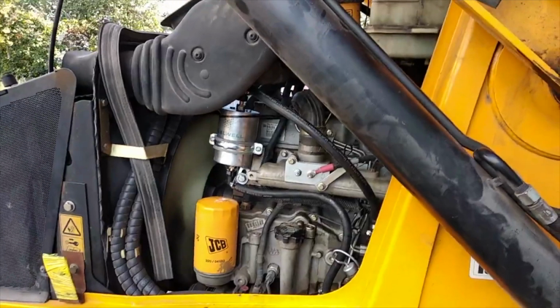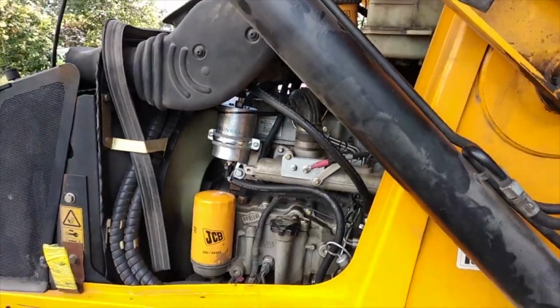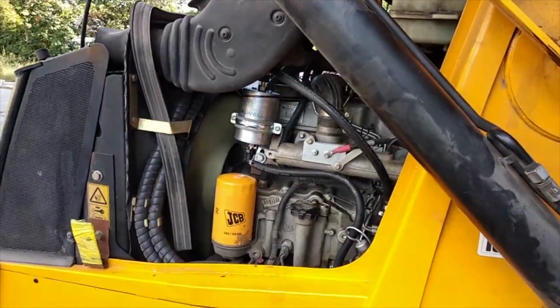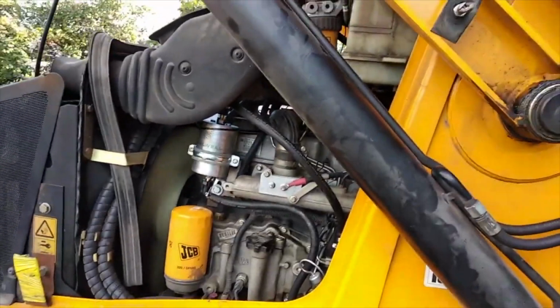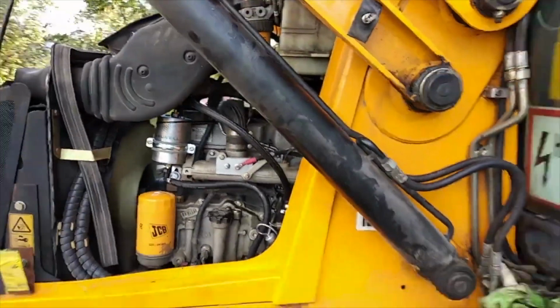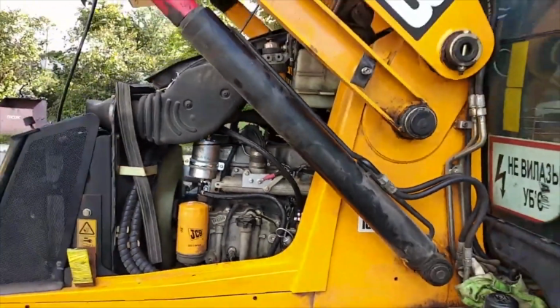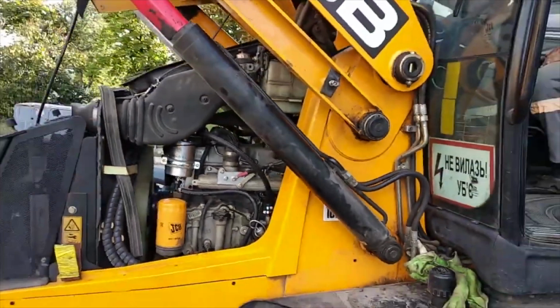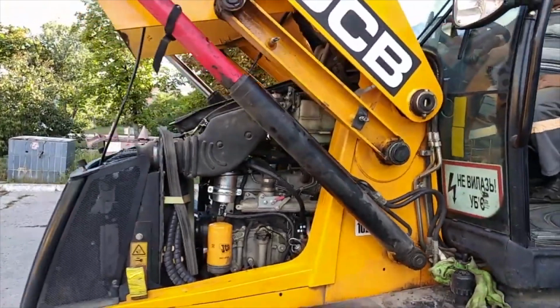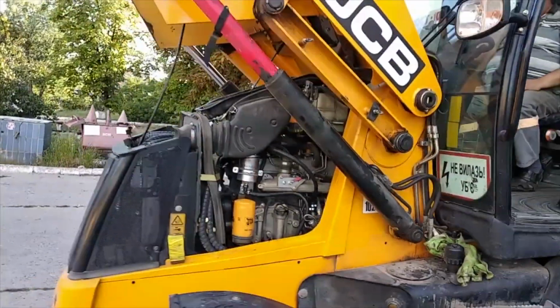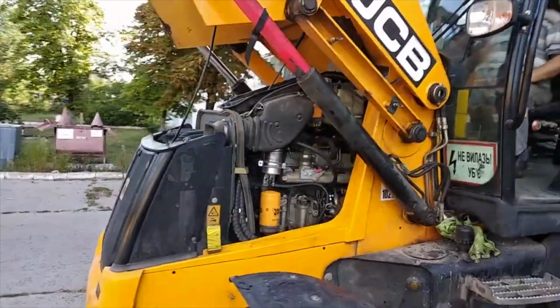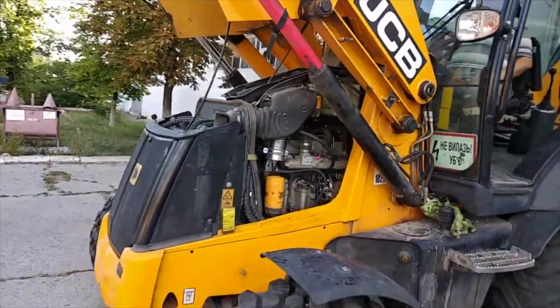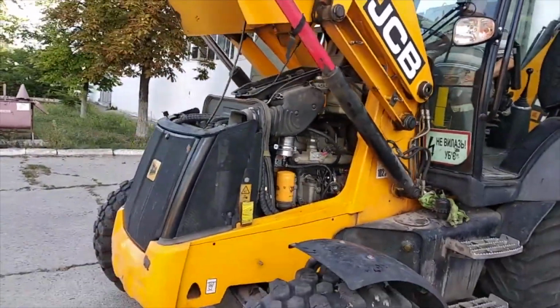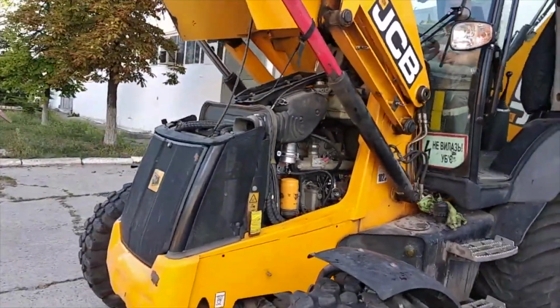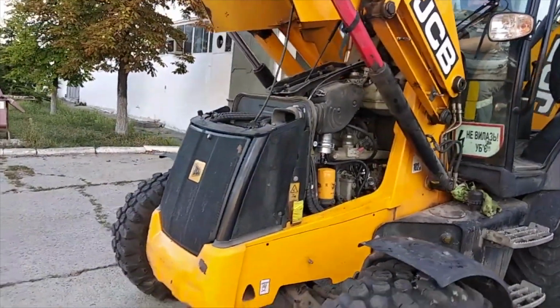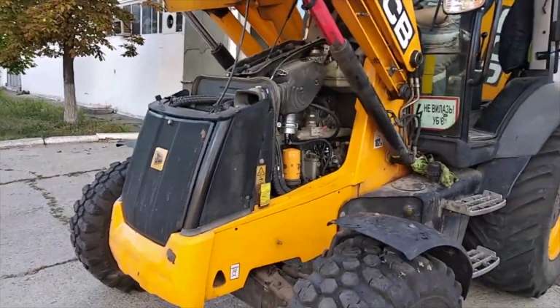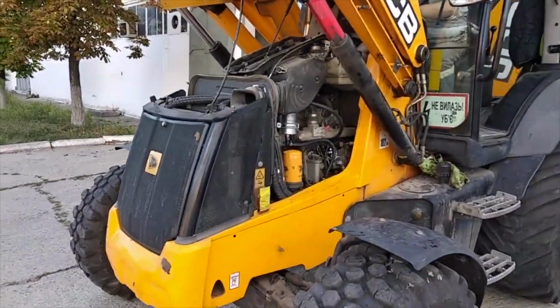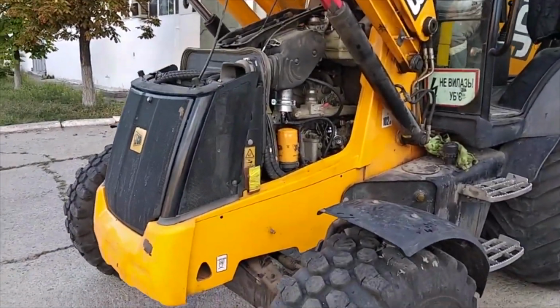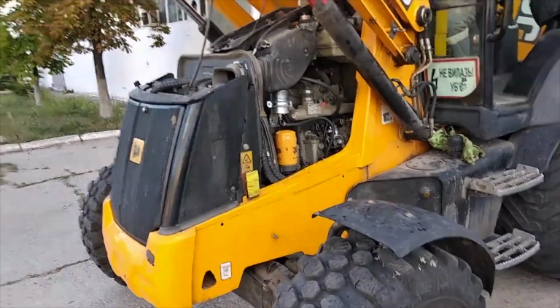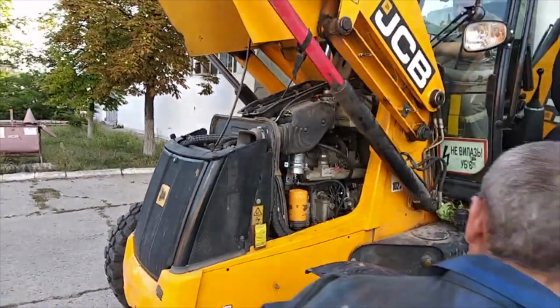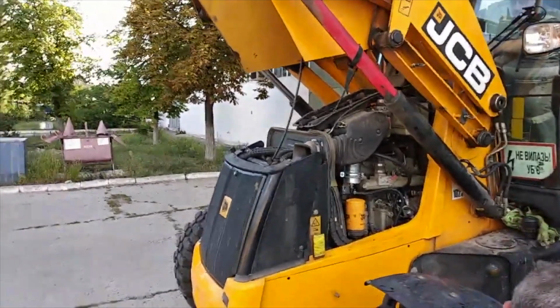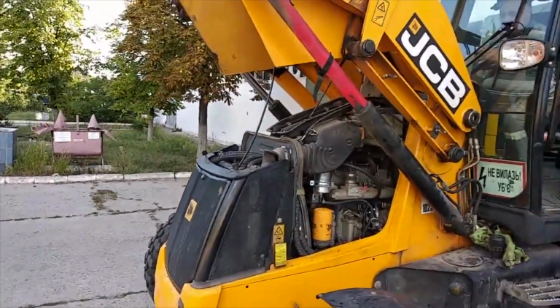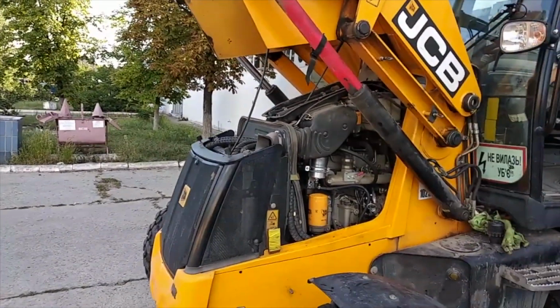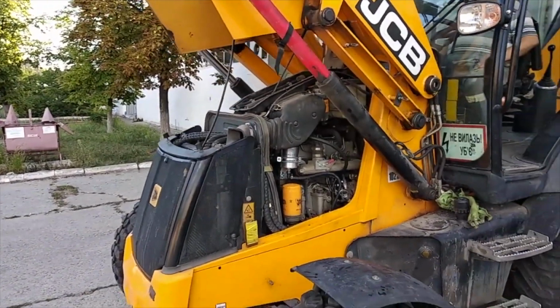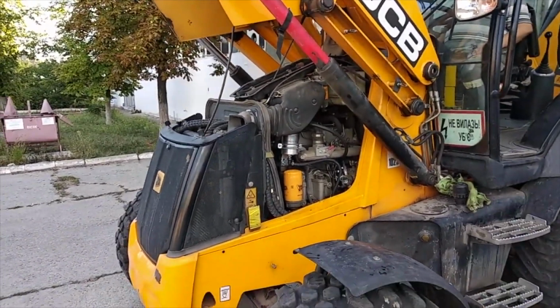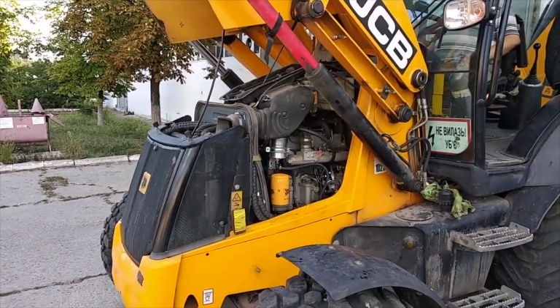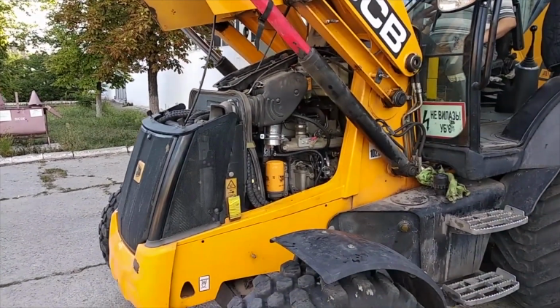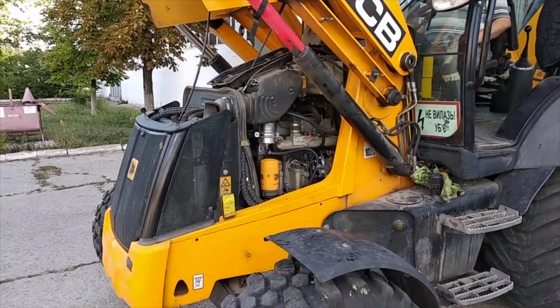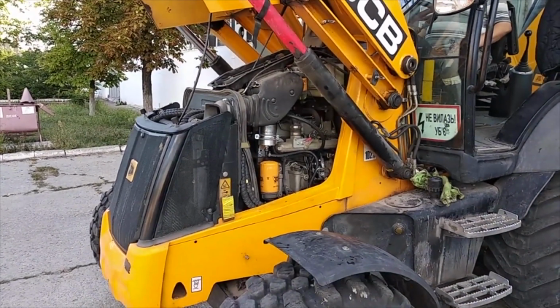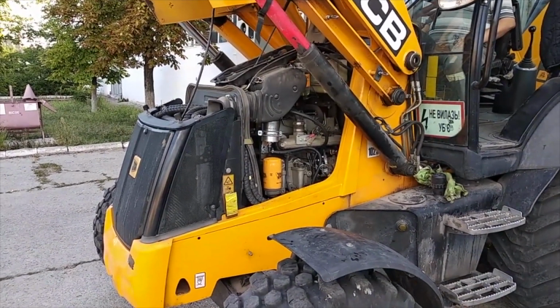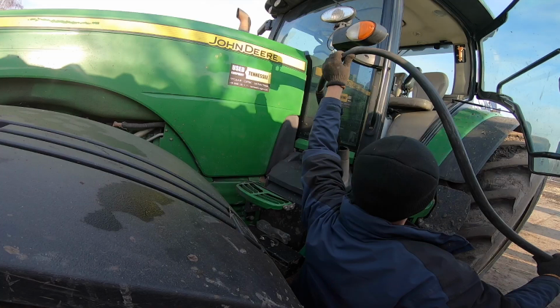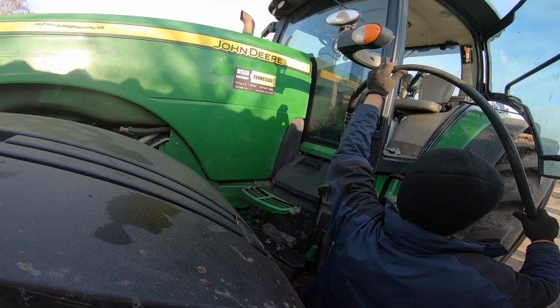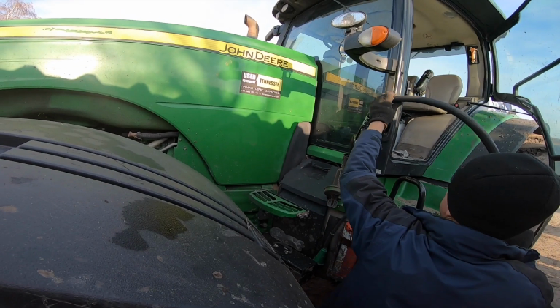Last but not least is the 2011 model year JCB-3CX Tractor with 4.4-liter engine capacity, which matched the FW4D model with a fuel consumption limit up to 20 liters or 5 gallons per hour.